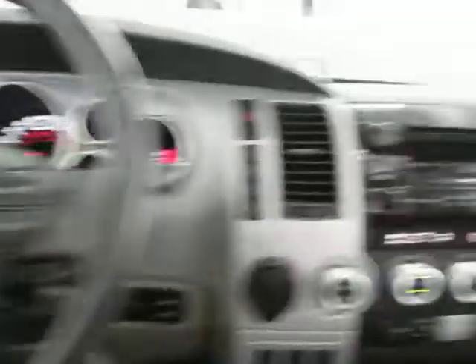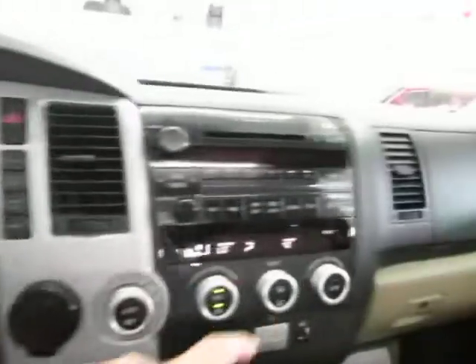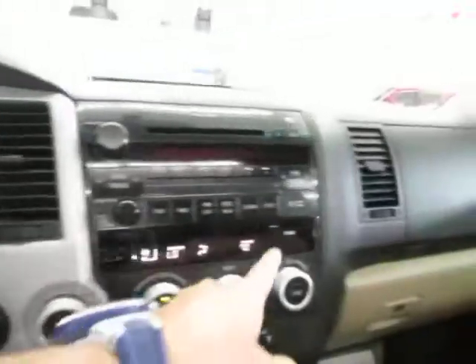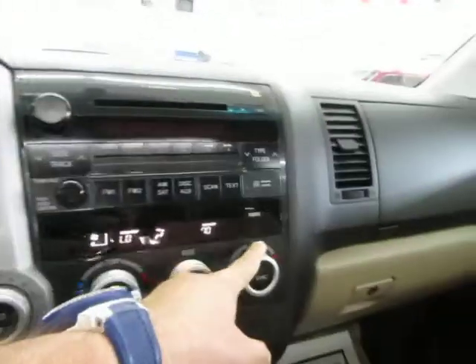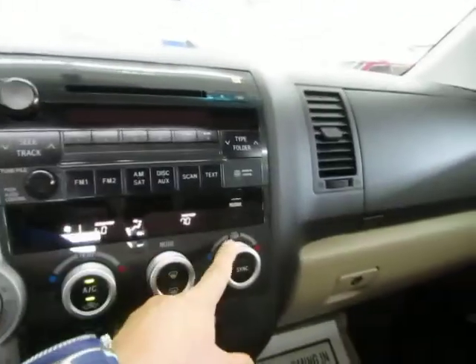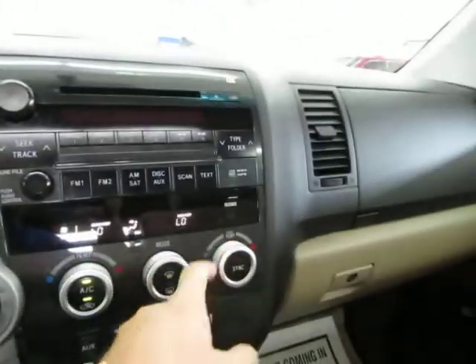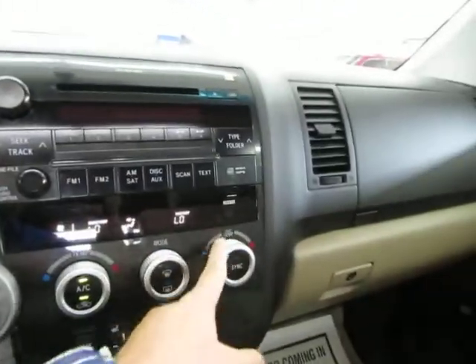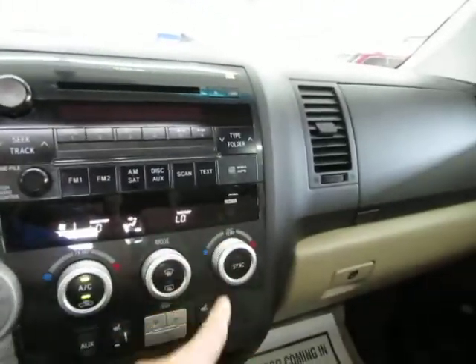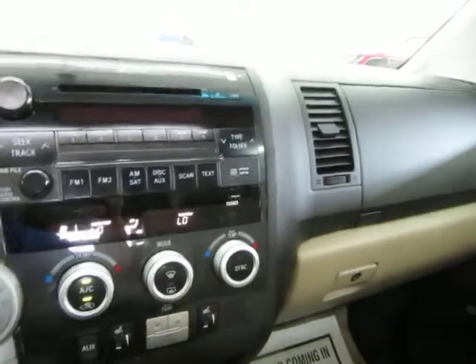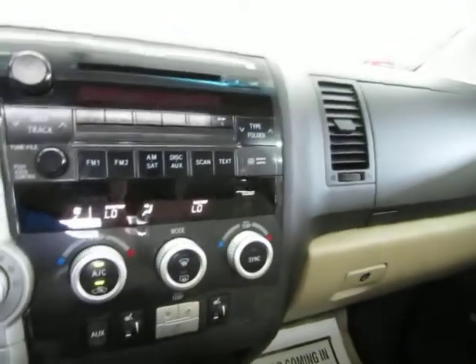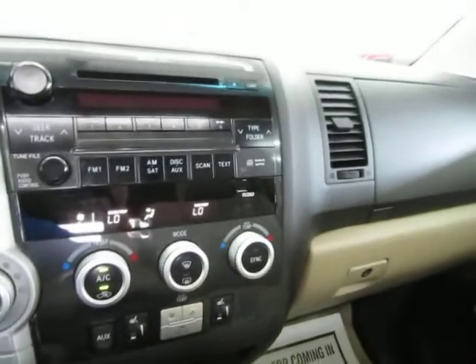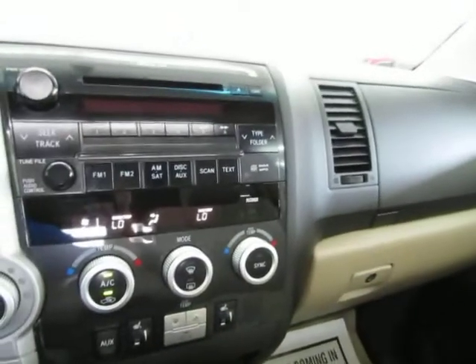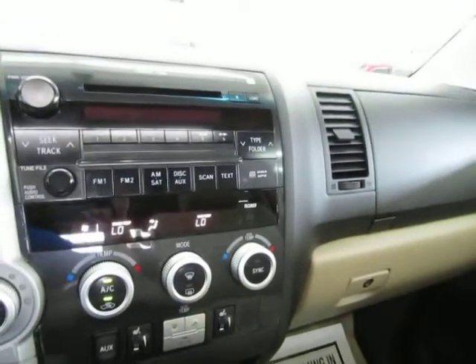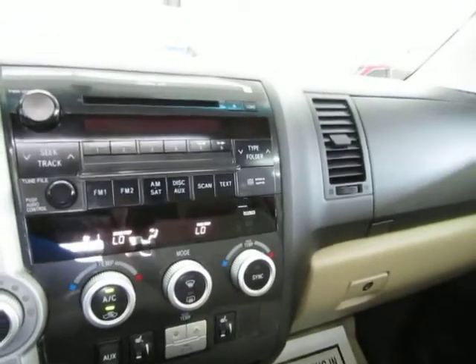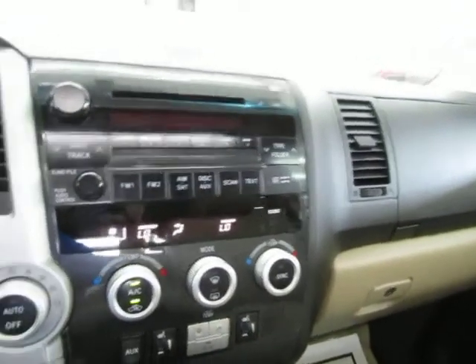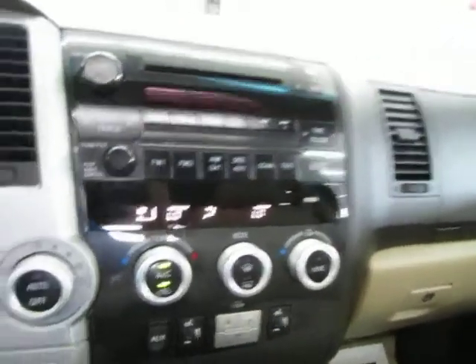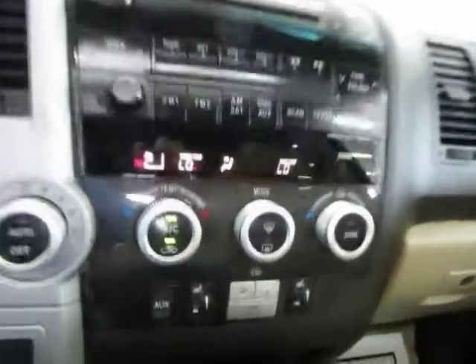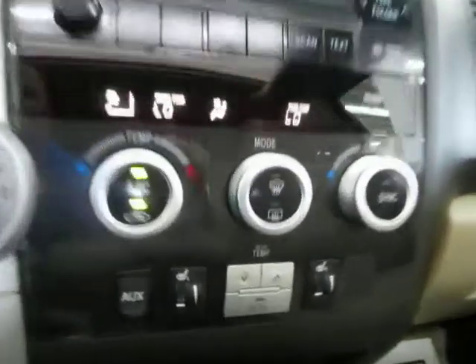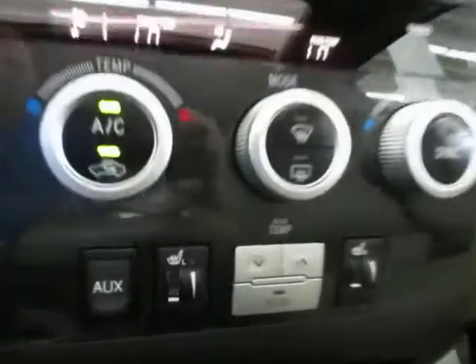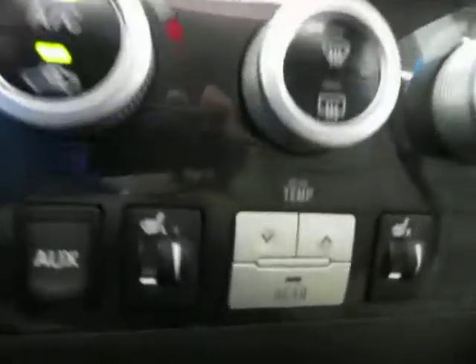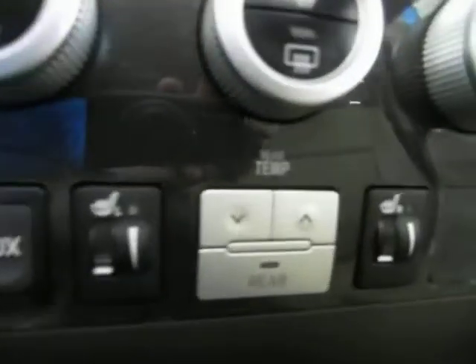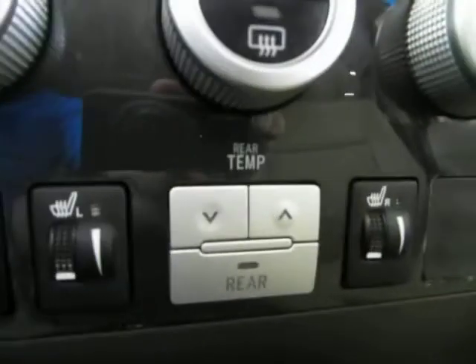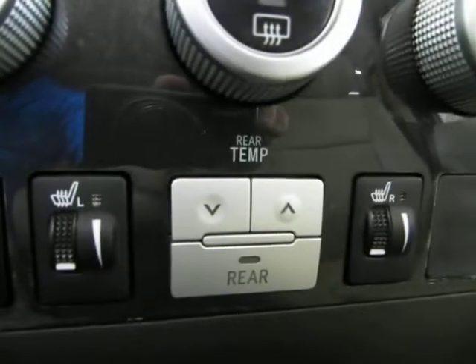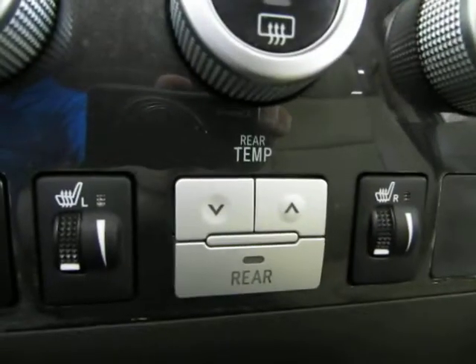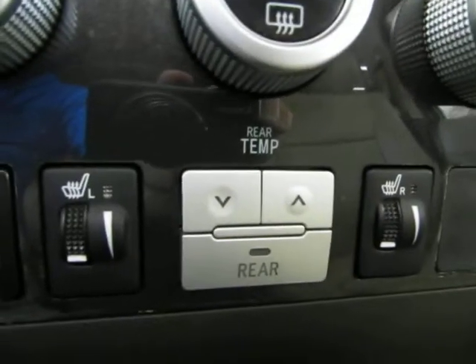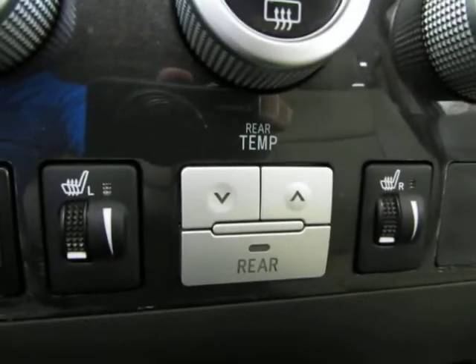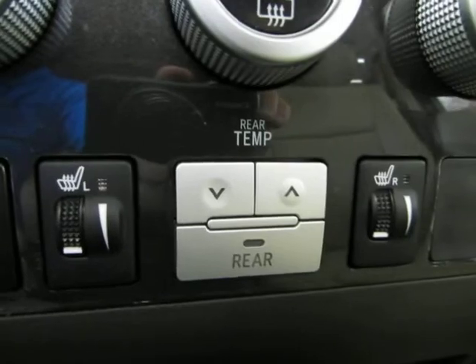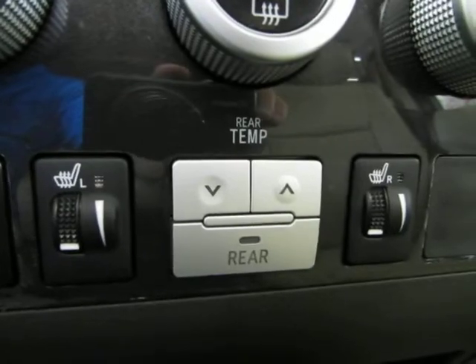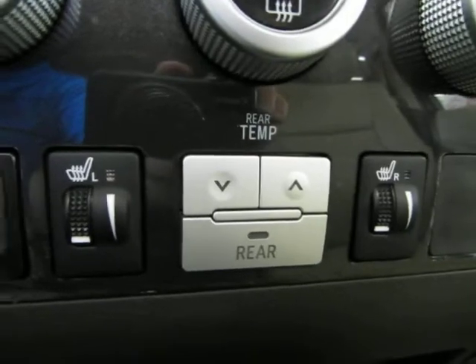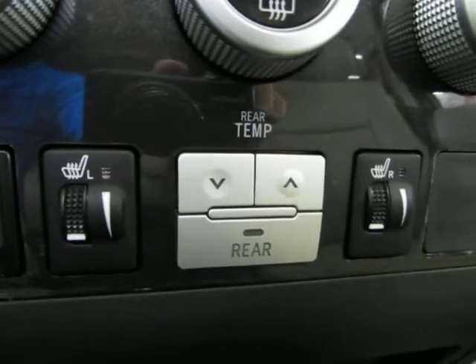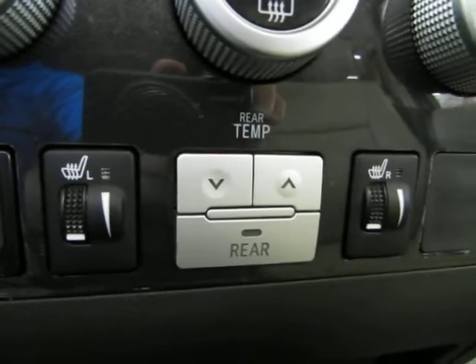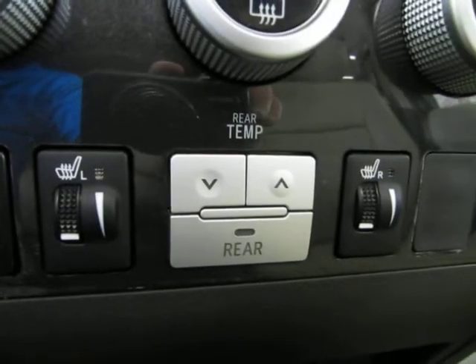It has a six-disc CD changer with WMA and MP3 support. We have dual climate control — the driver's side can be set to maximum low while the passenger side is set to 70 degrees, controlling separate vents independently. You also have rear AC, so you actually have triple climate control.